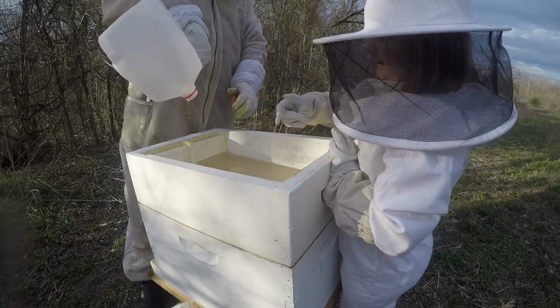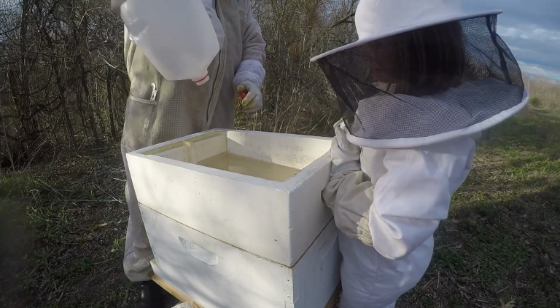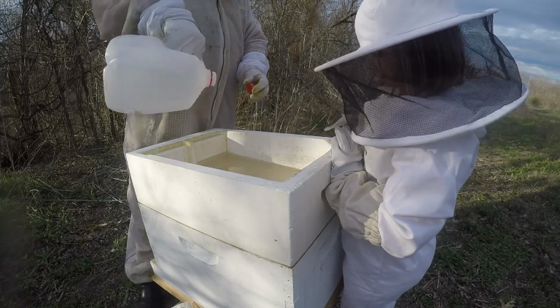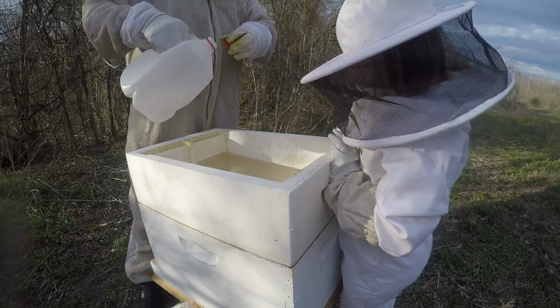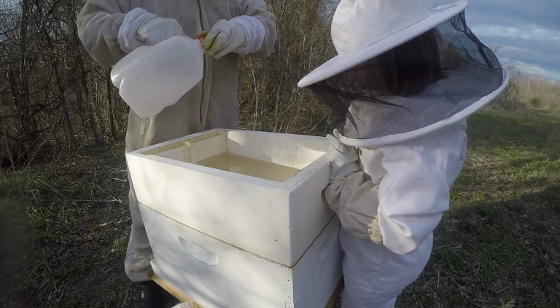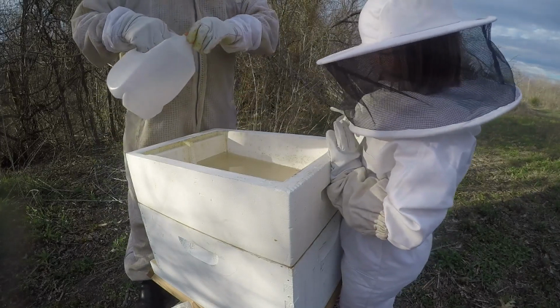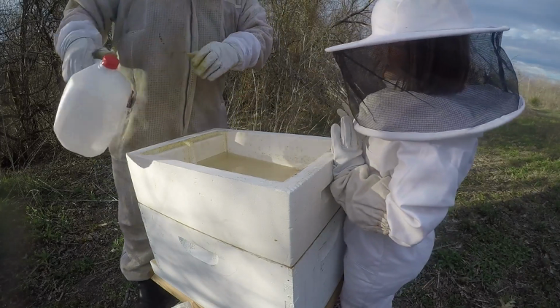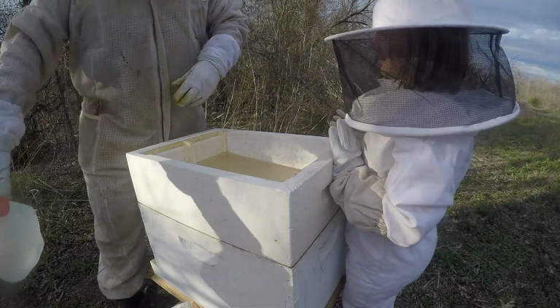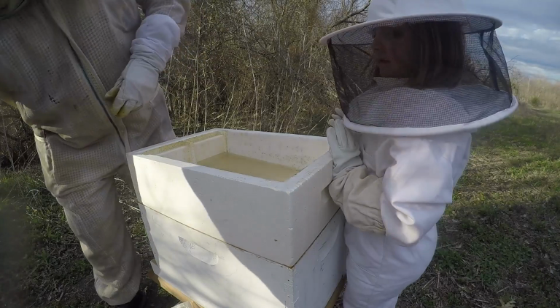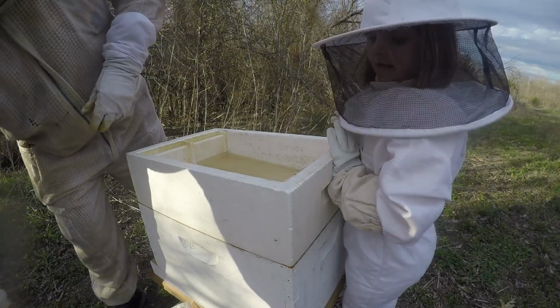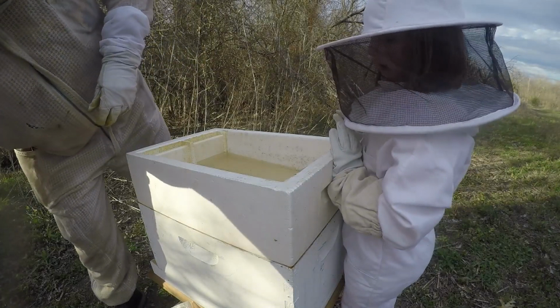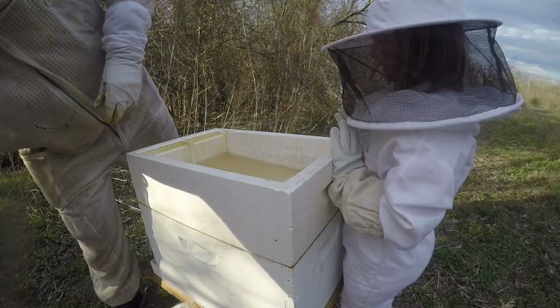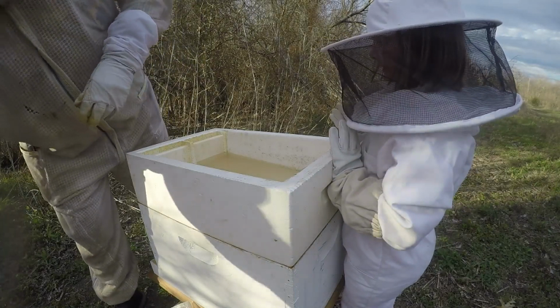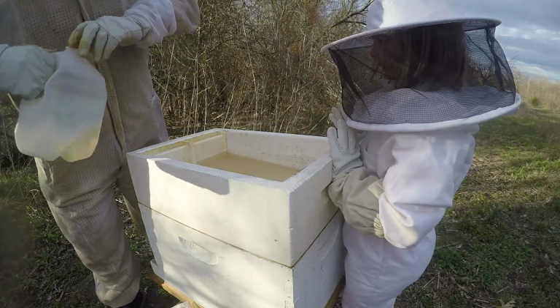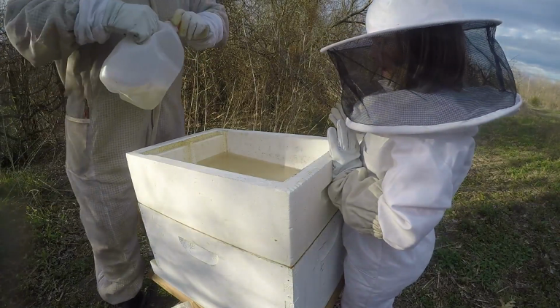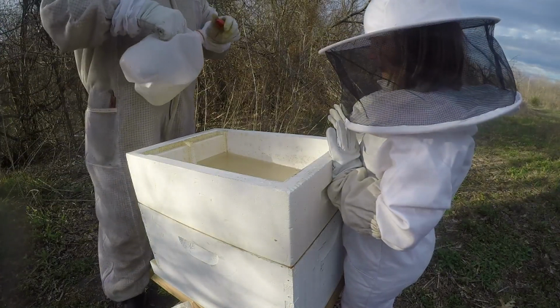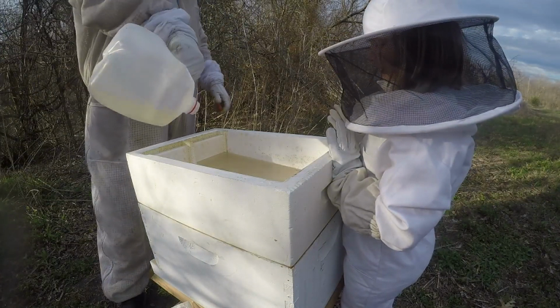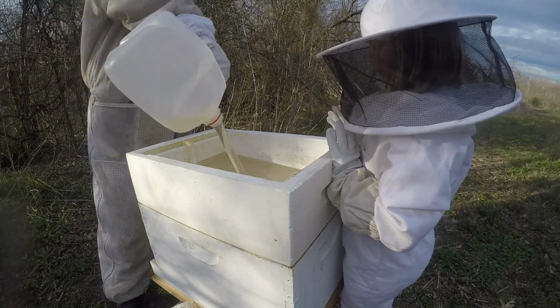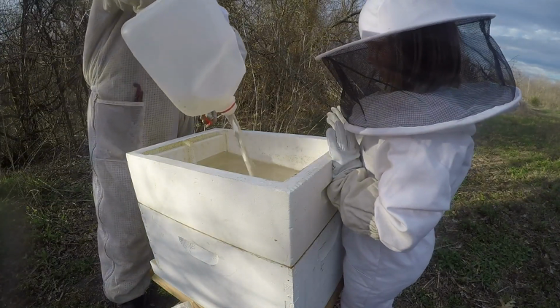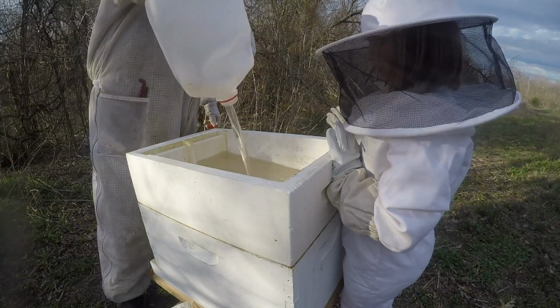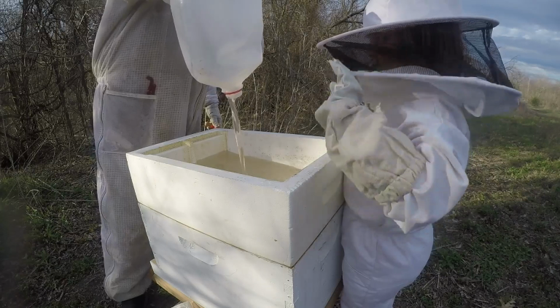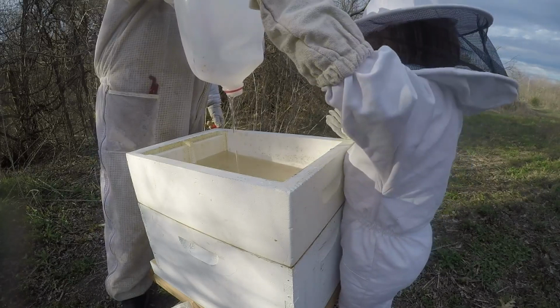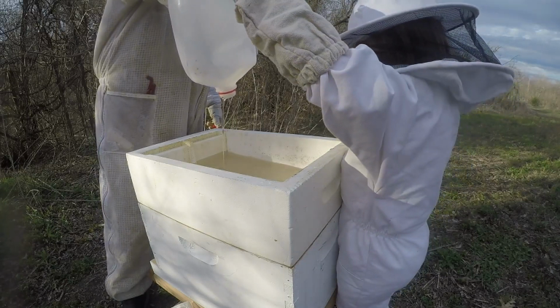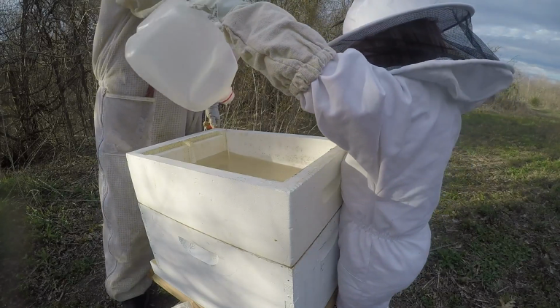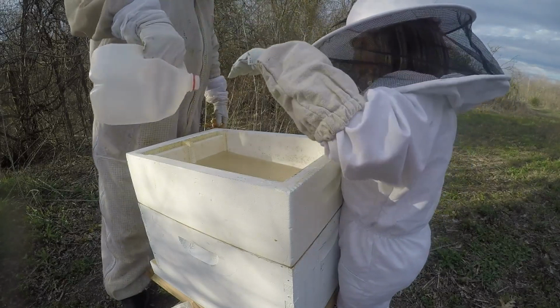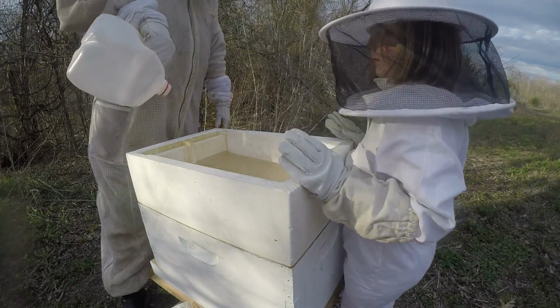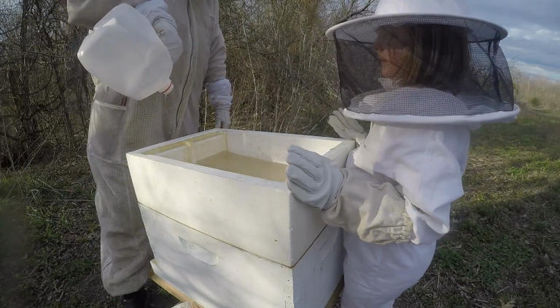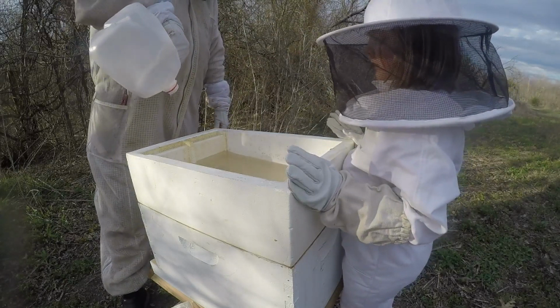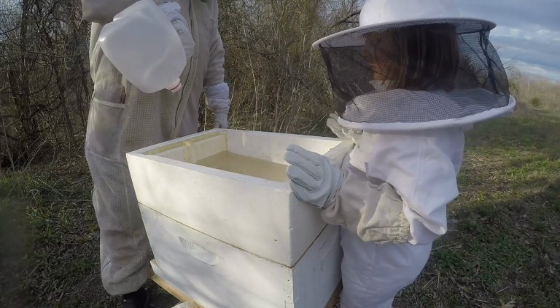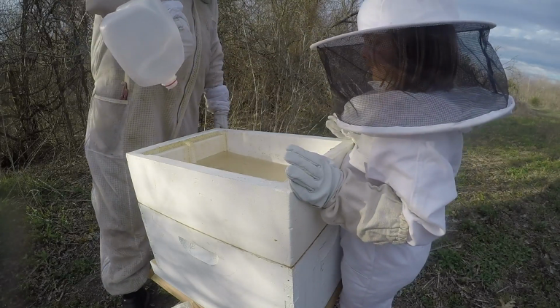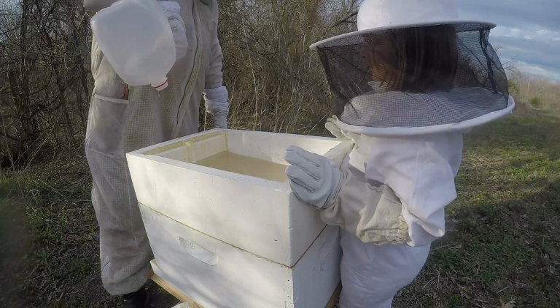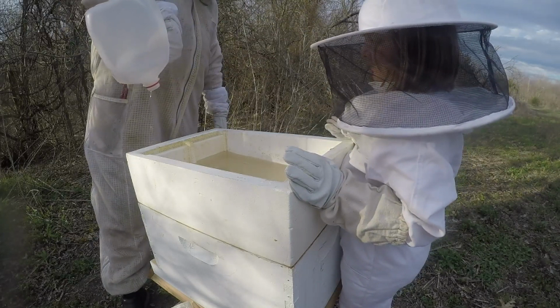You dumped all of it! It's very sticky, kid. It's sticky? It's sugar water. I do not want to get my glove sticky. No, you don't. For the last little bit, we'll kind of drizzle it down in there.